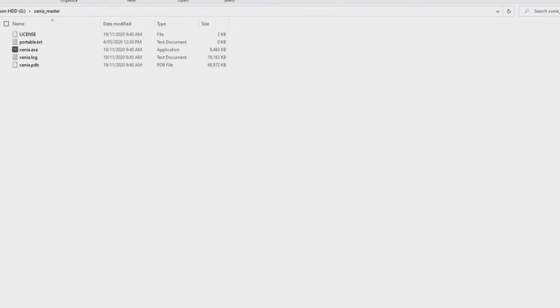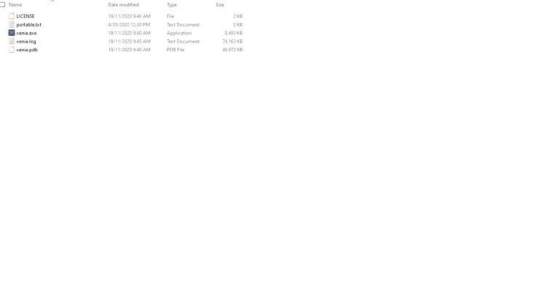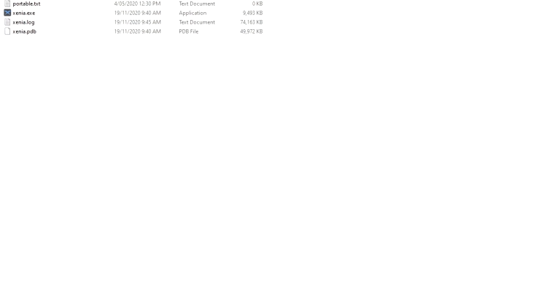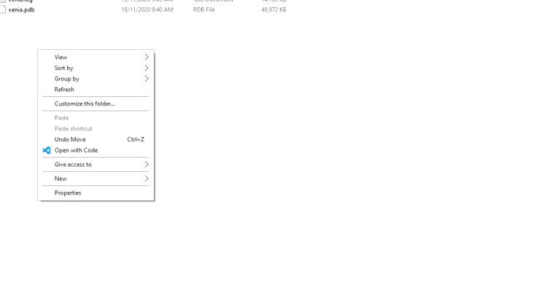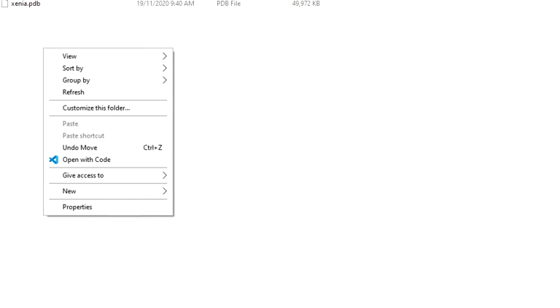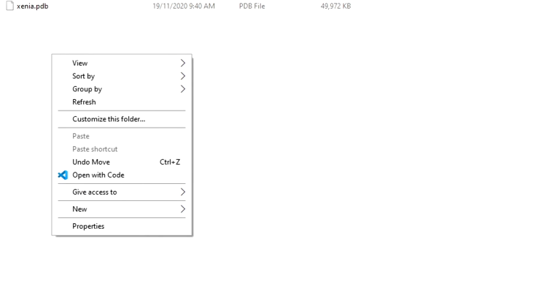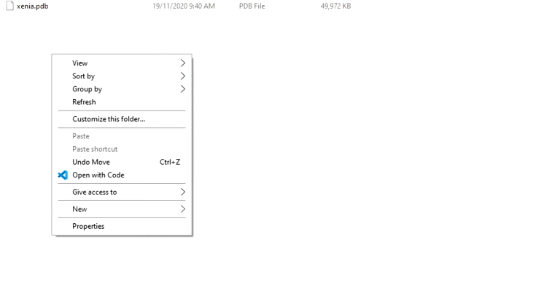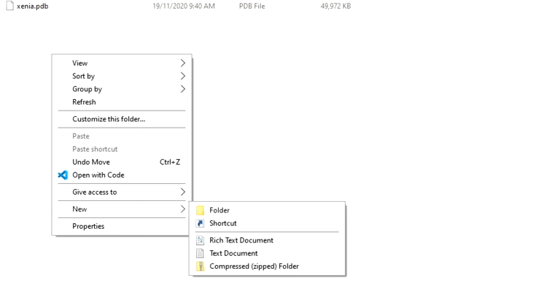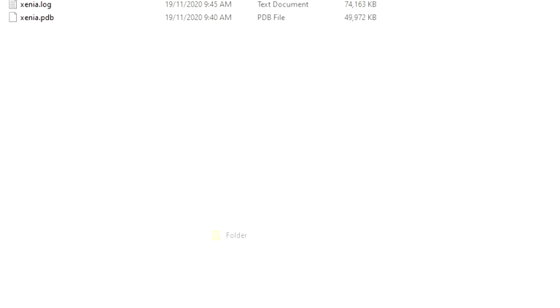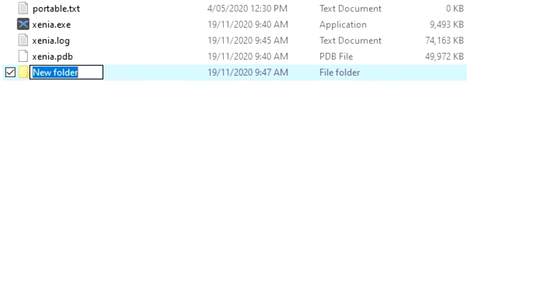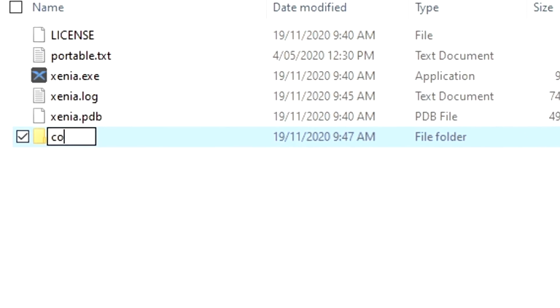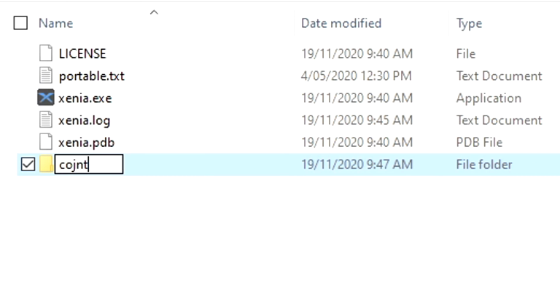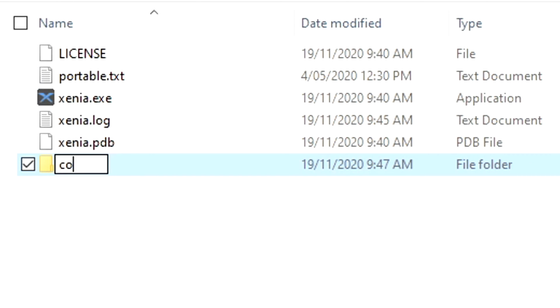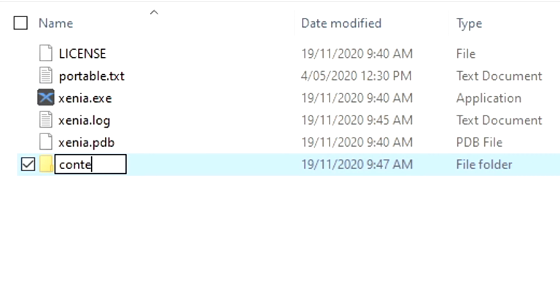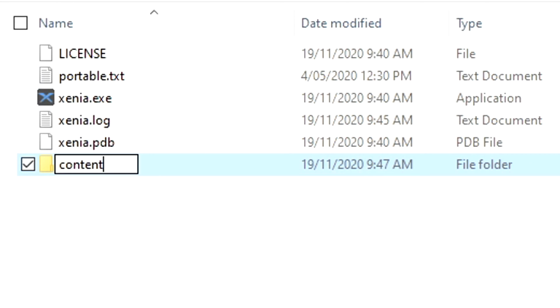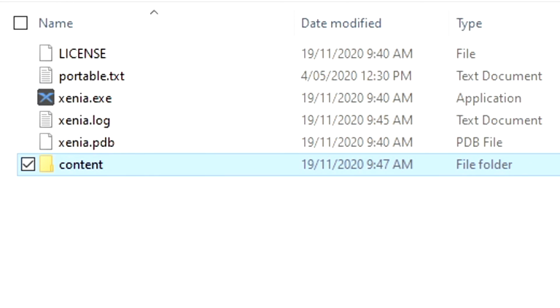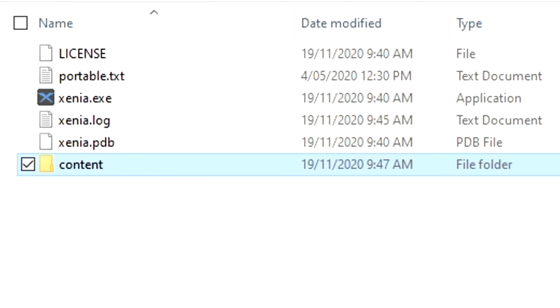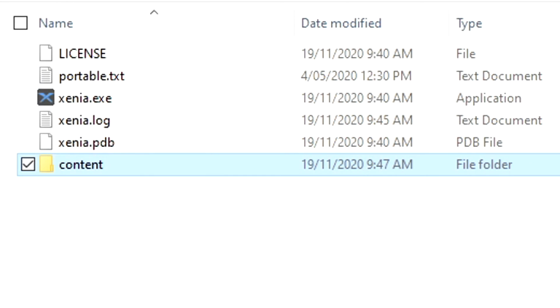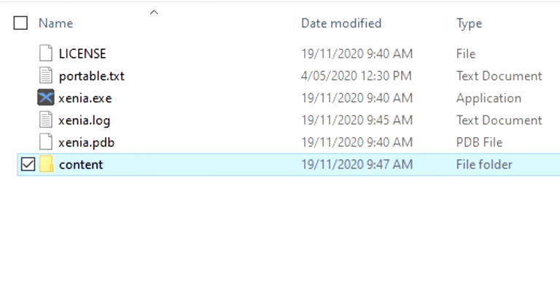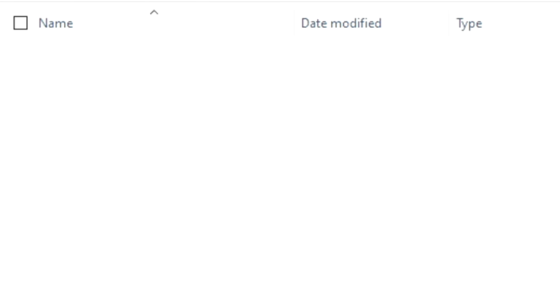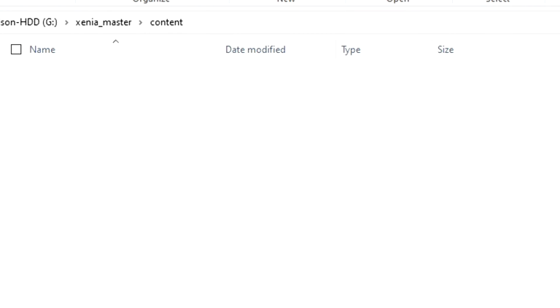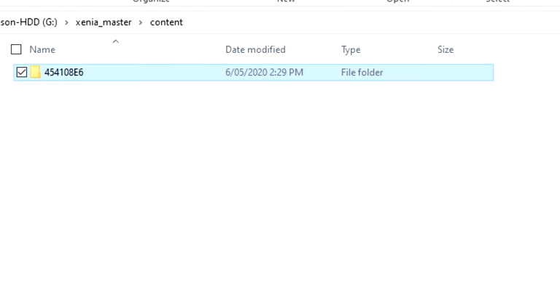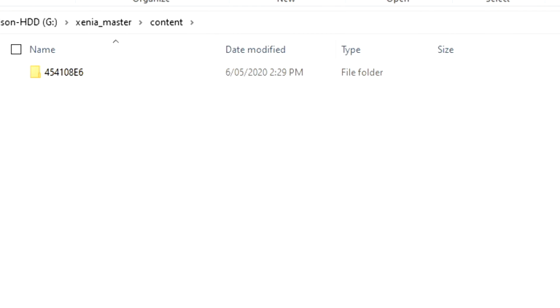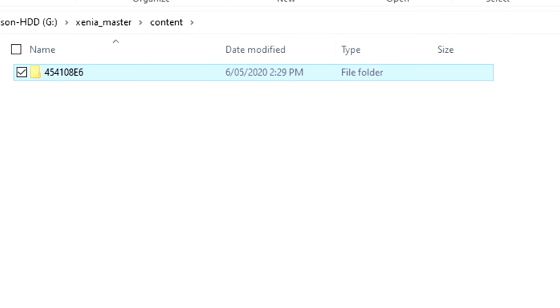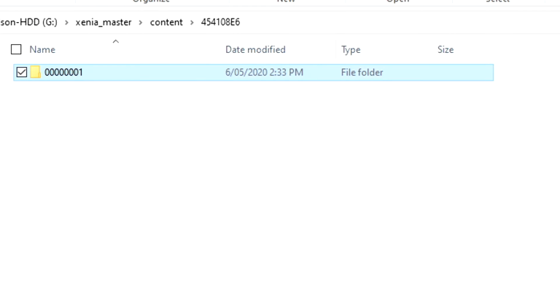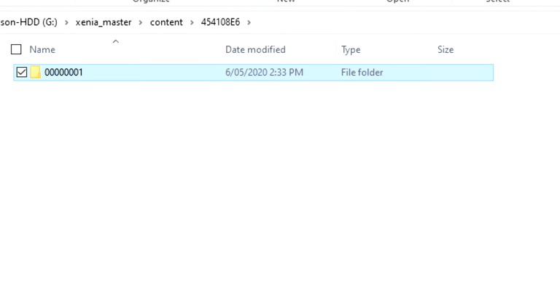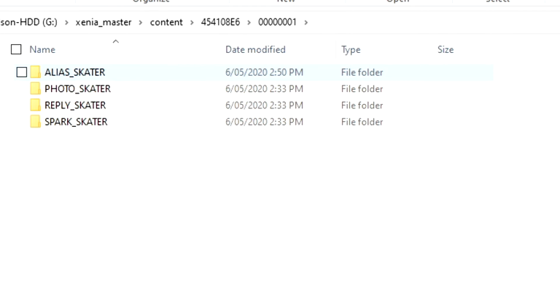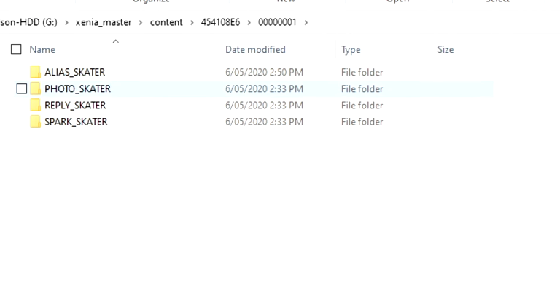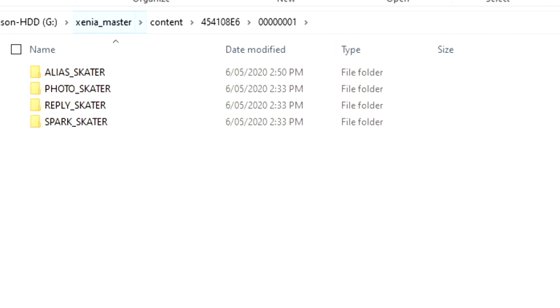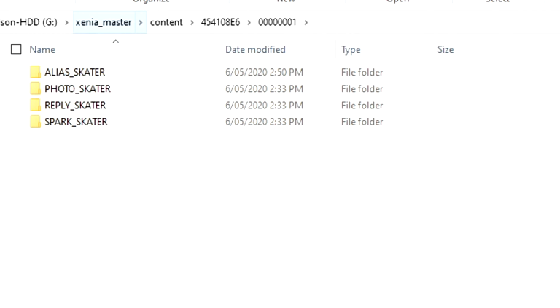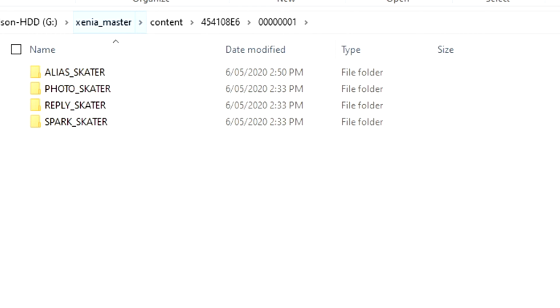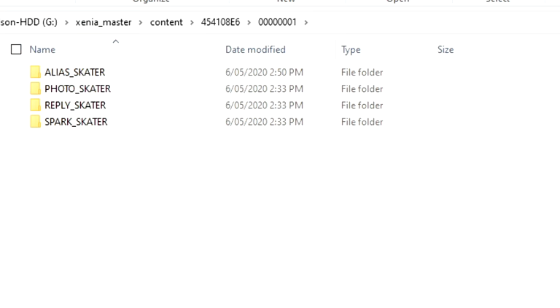Here's a solution. I've provided a link to a .zip file in the description. Go to your Xenior folder and create a new file called 'content' if you don't already have one. Now unzip this folder into content. Next time you launch the game, everything should be working well.